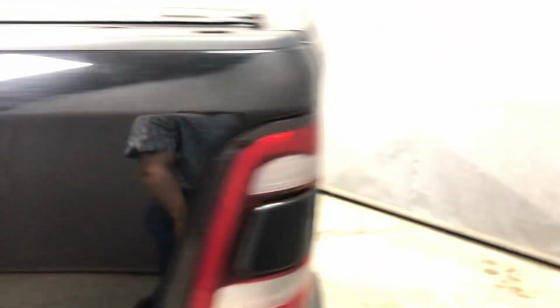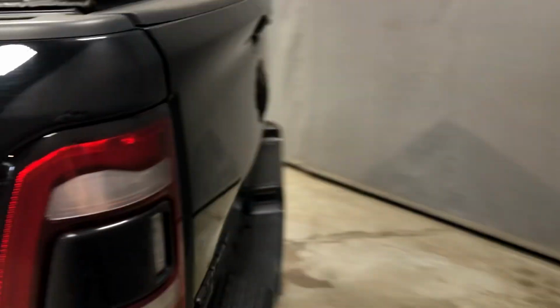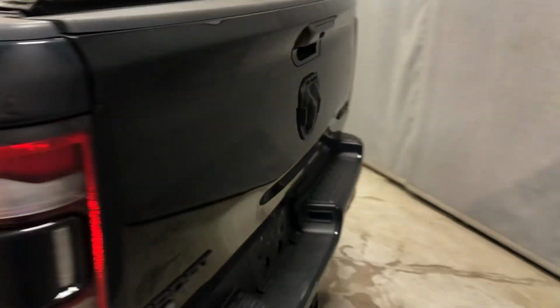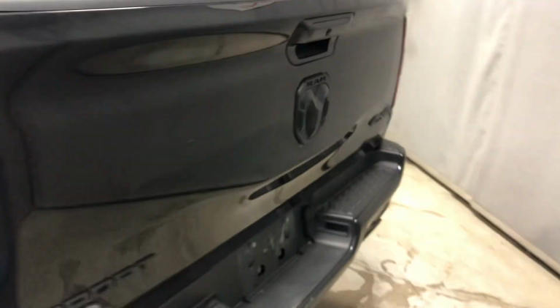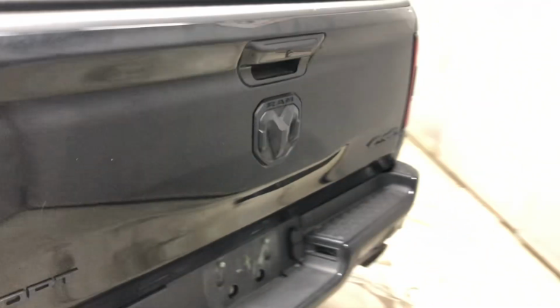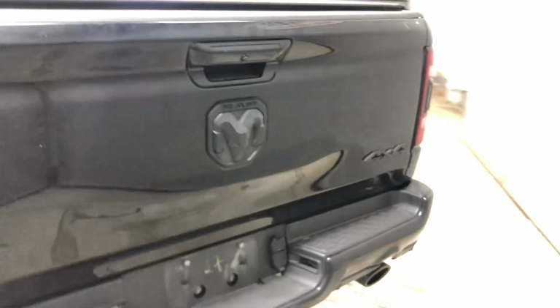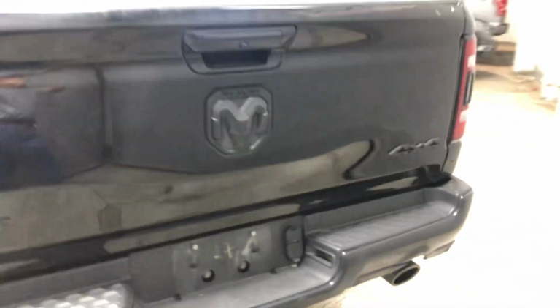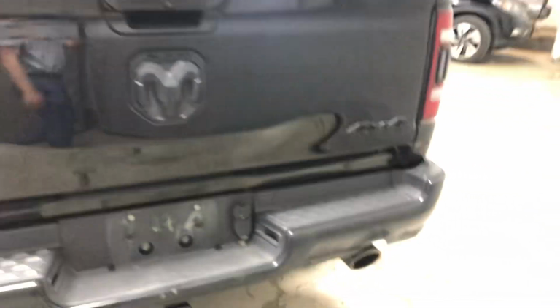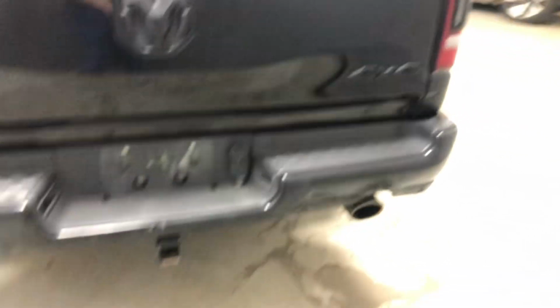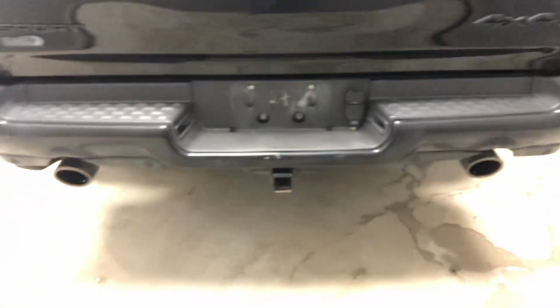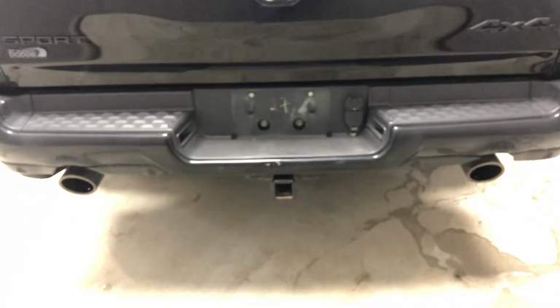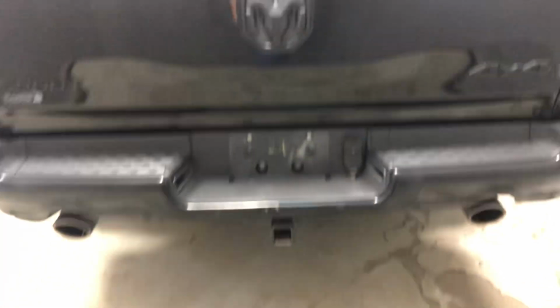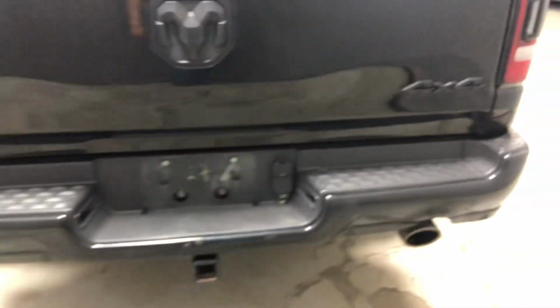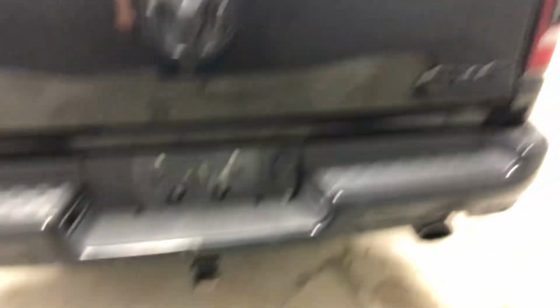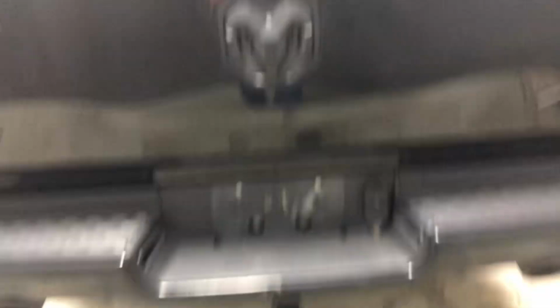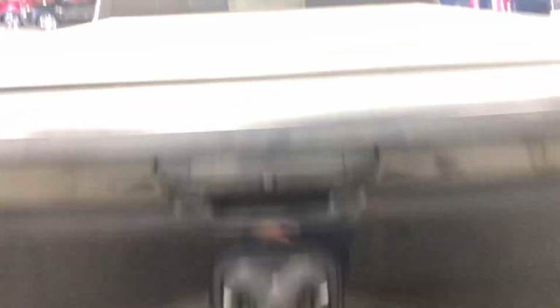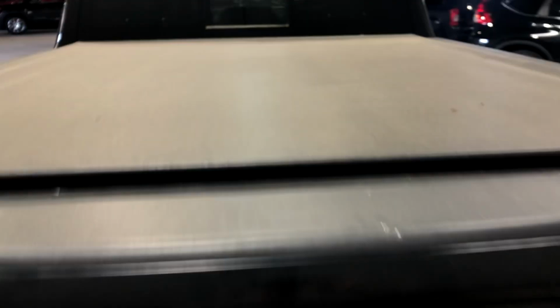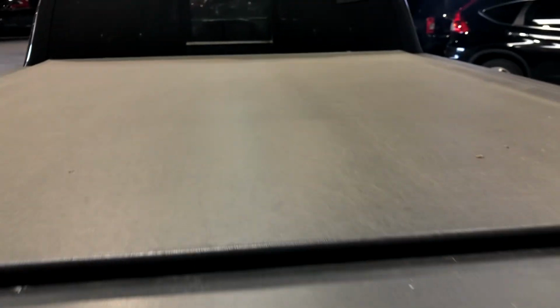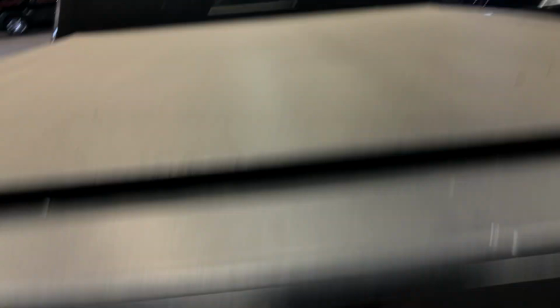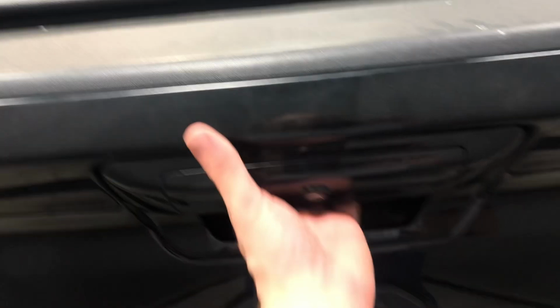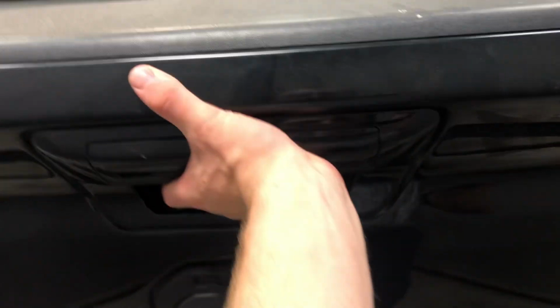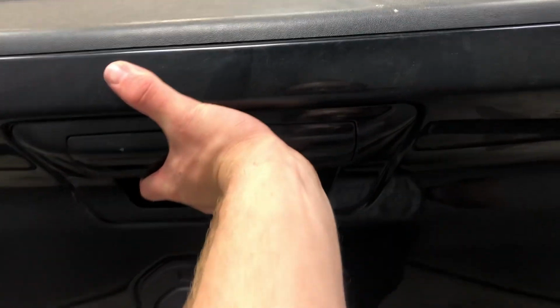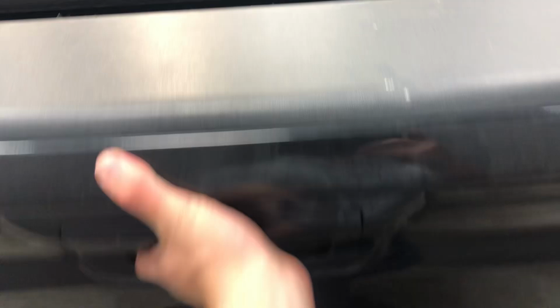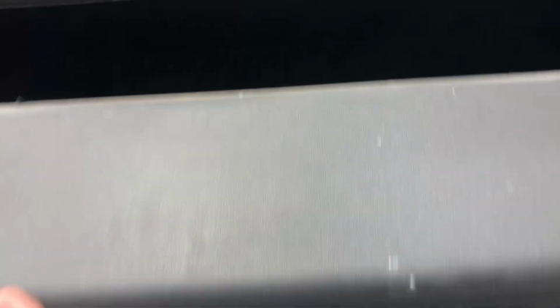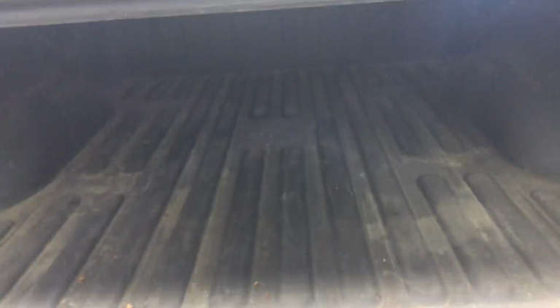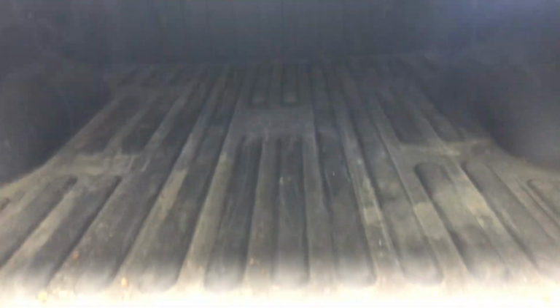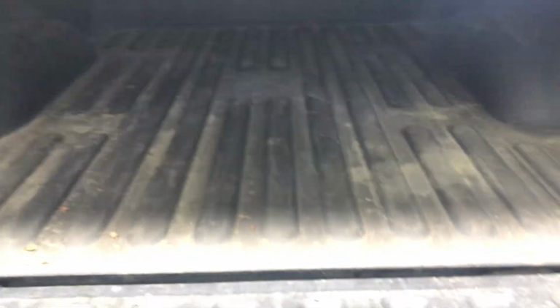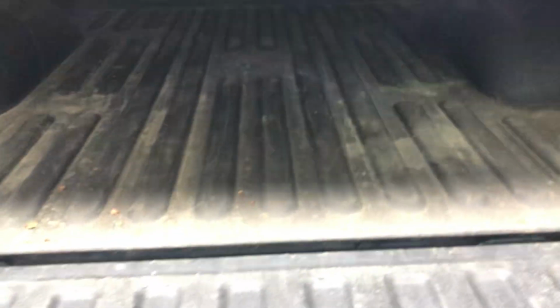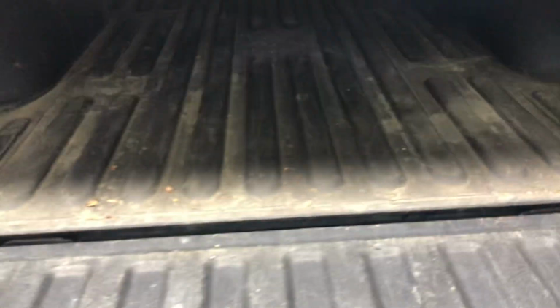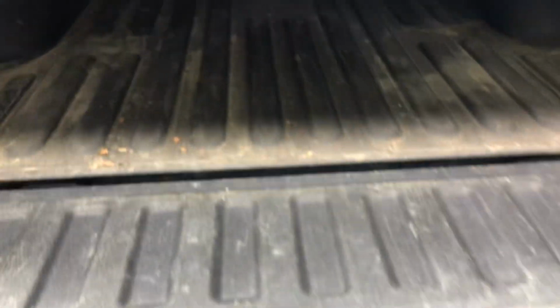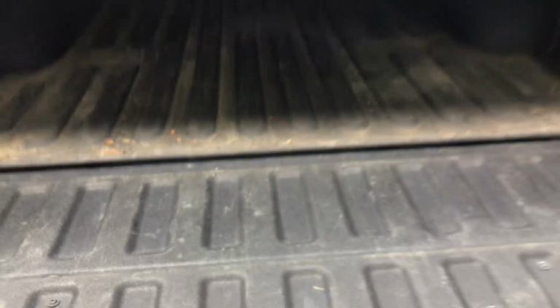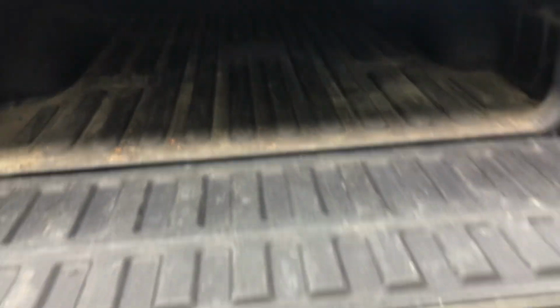You've got all your blacked-out badges here on the back, a tow hitch, wiring harness, tonneau cover, and you can see there's a bed liner in there.